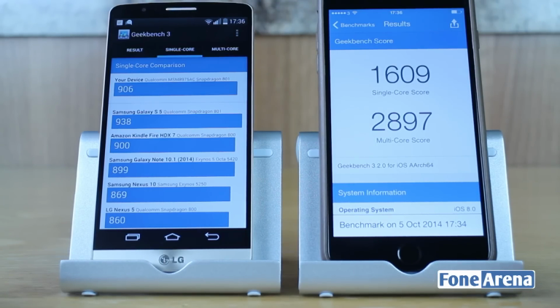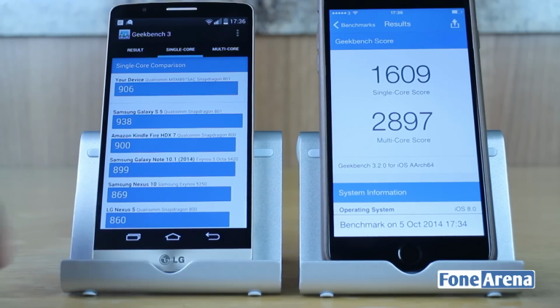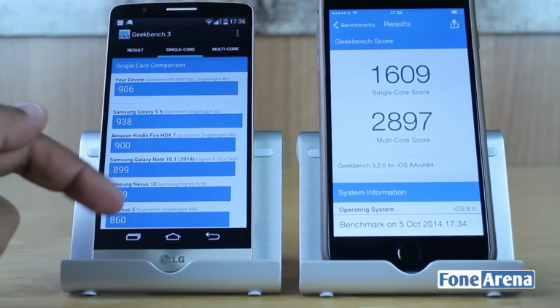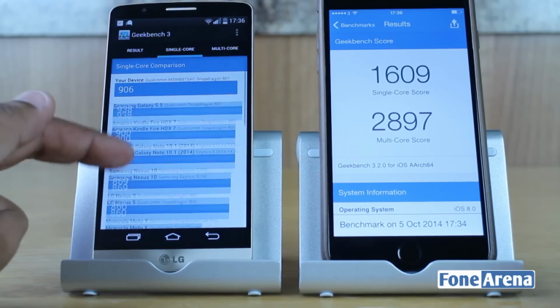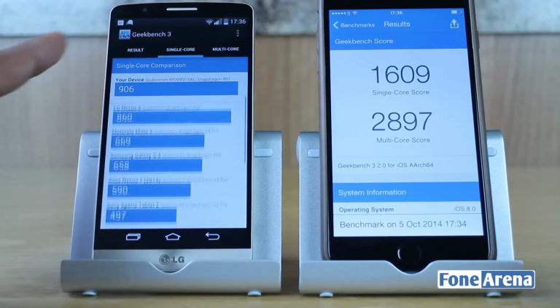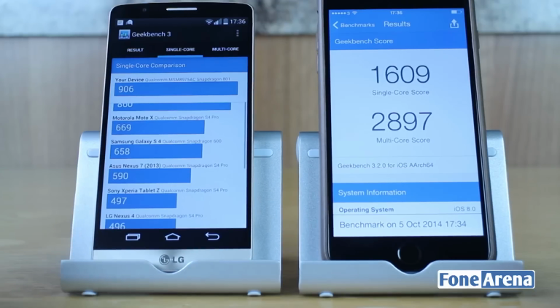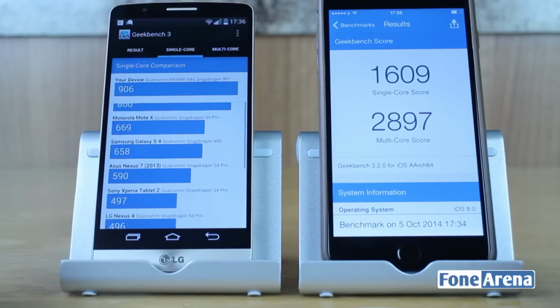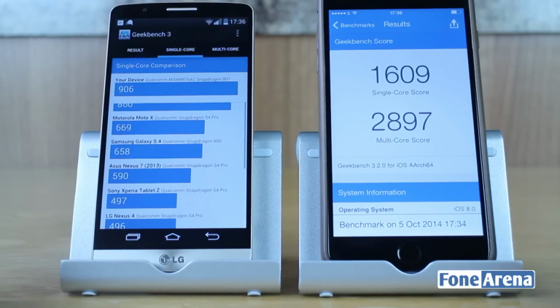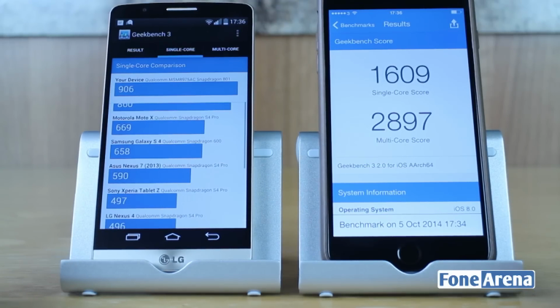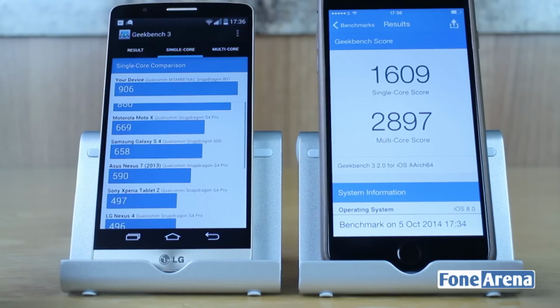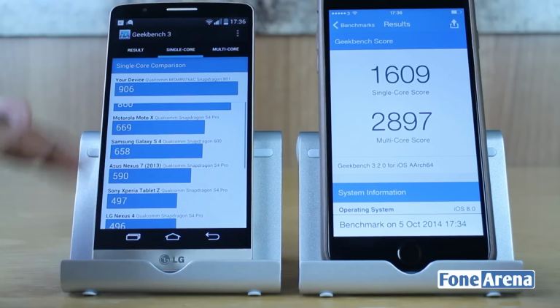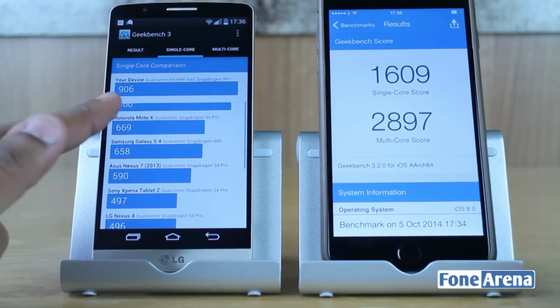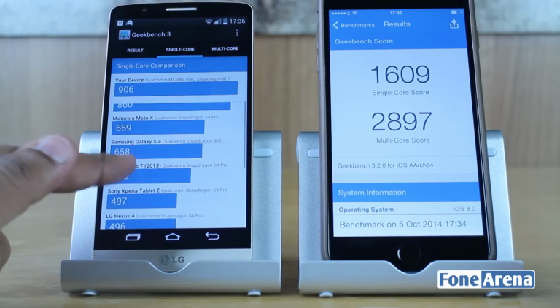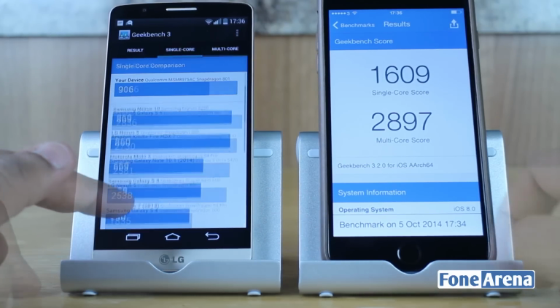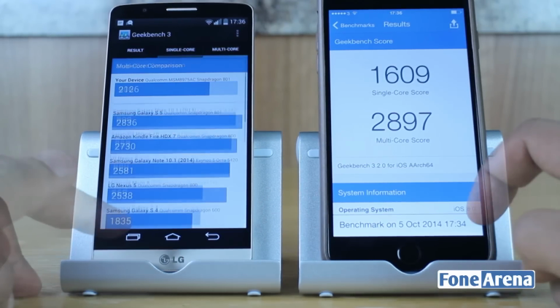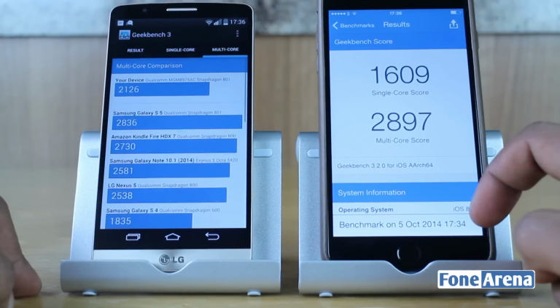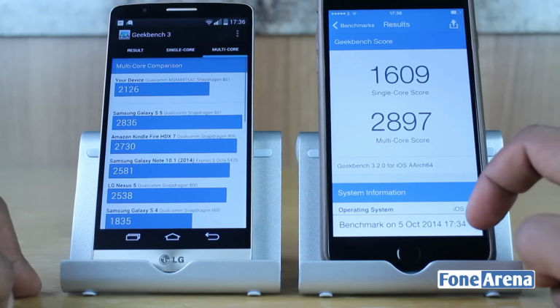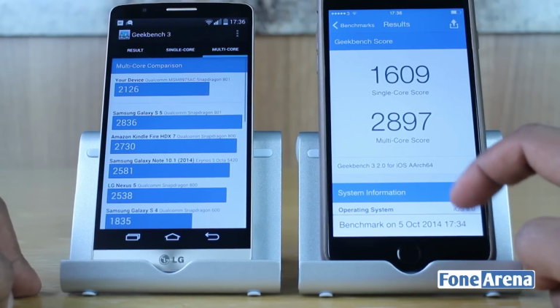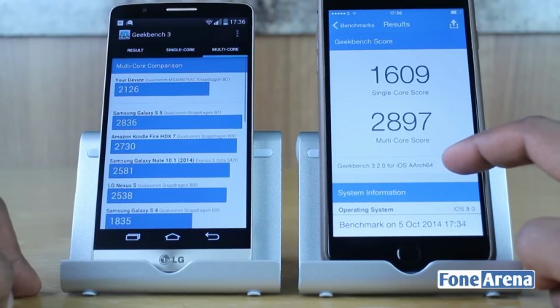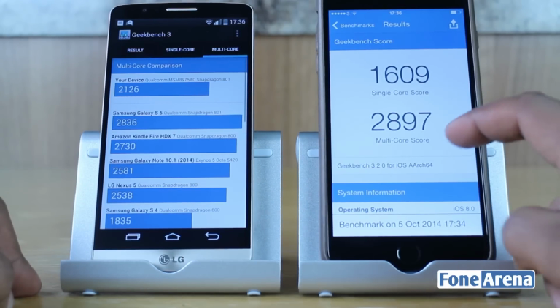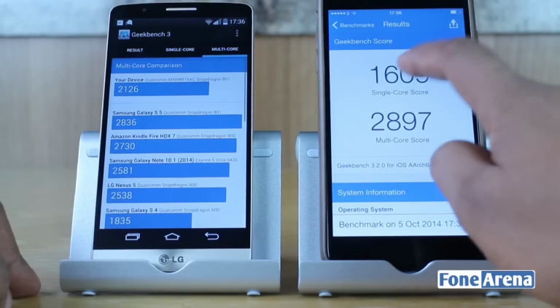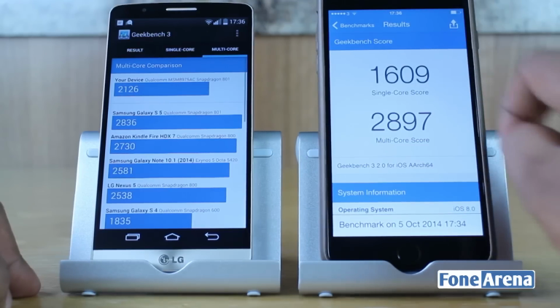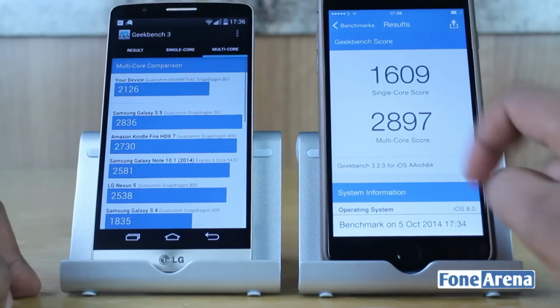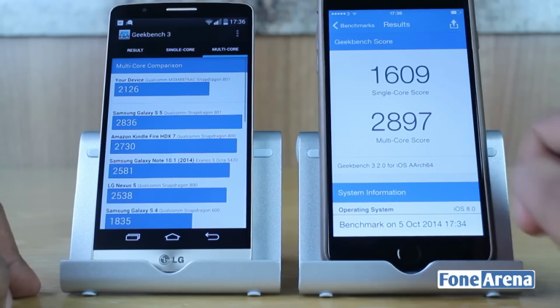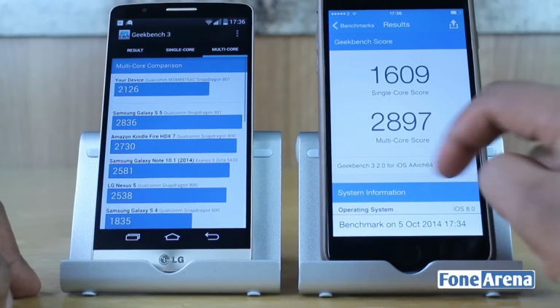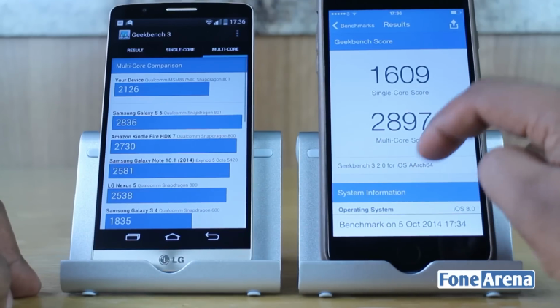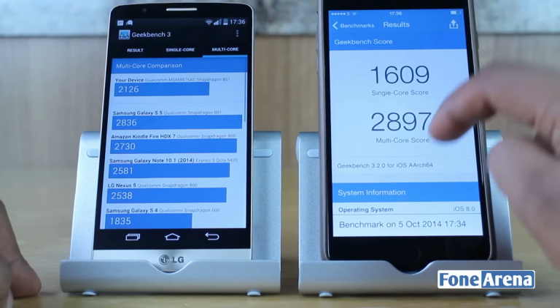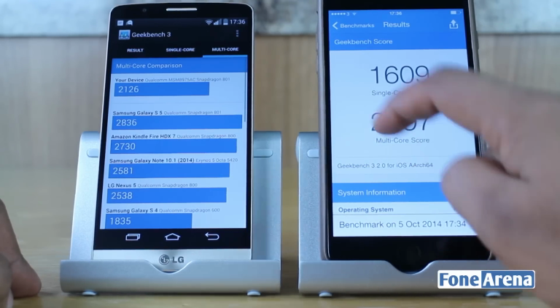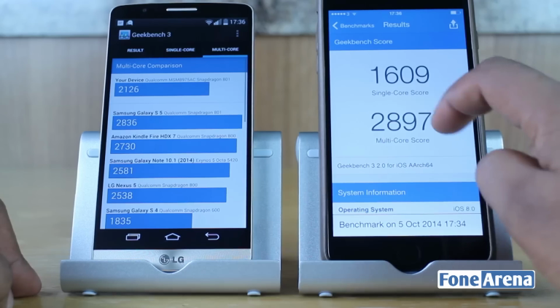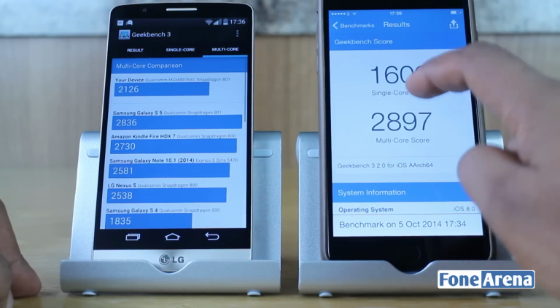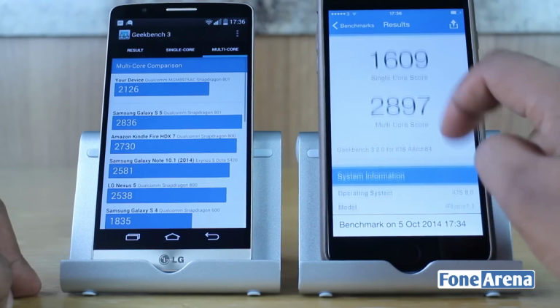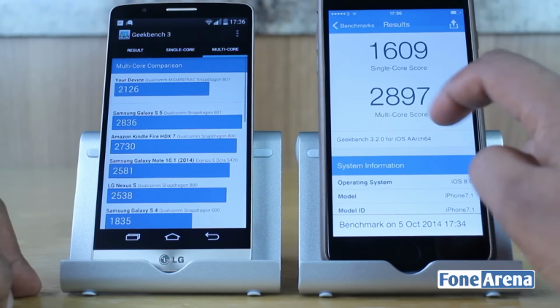In comparison, the LG G3 only ranks slightly lower than the Galaxy S5 in the single core test, but ranks much lower in the multi-core test, with its score of 2126 placing it between the LG Nexus 5 and the Galaxy S4.